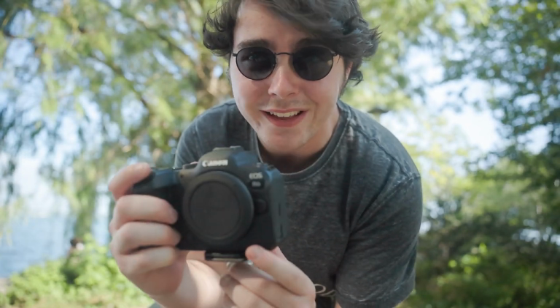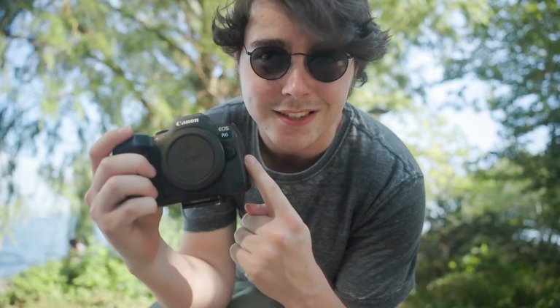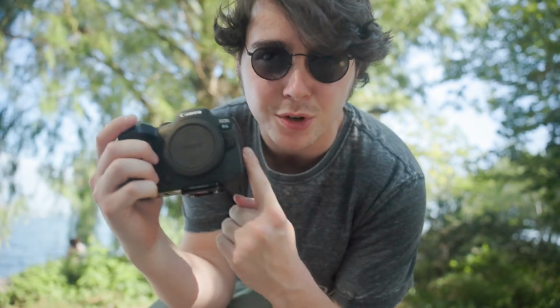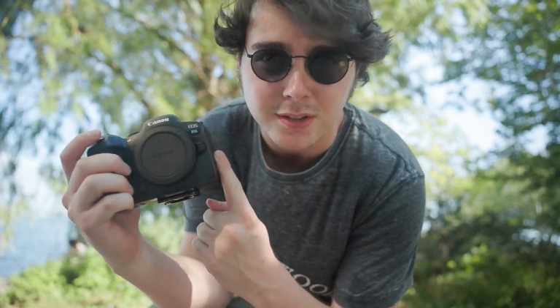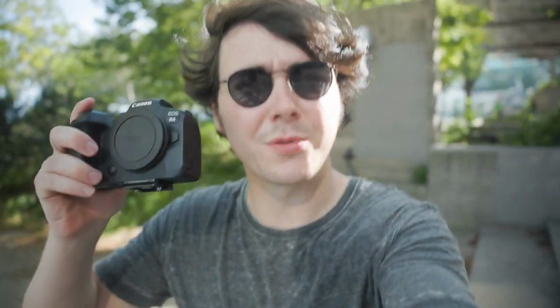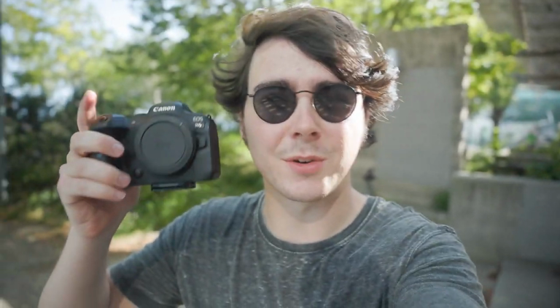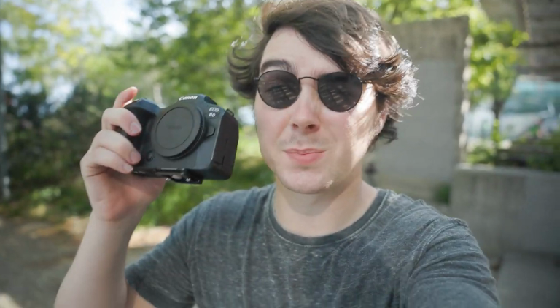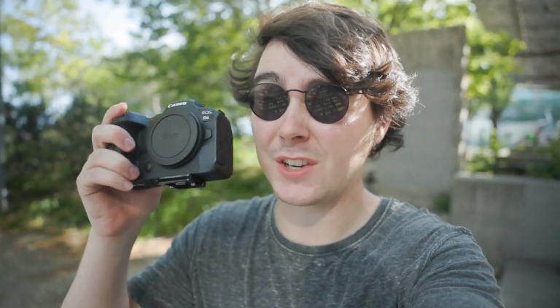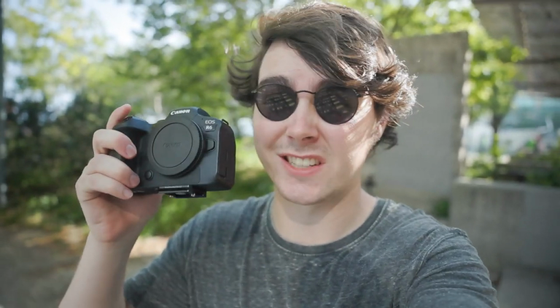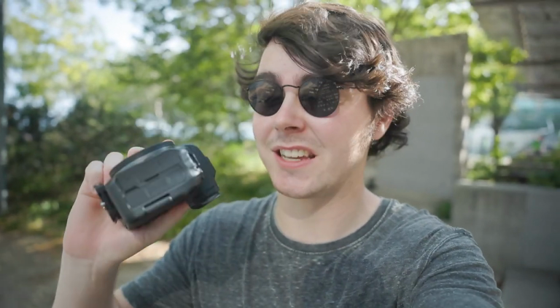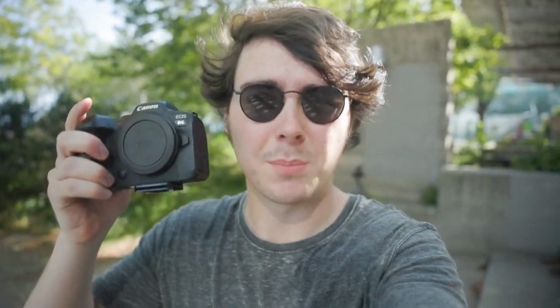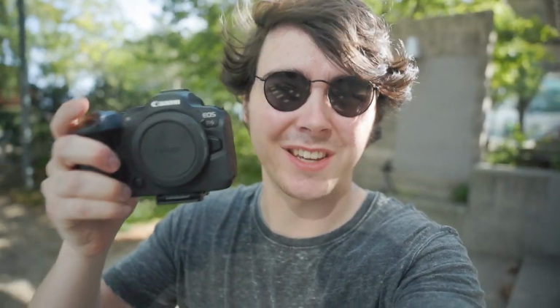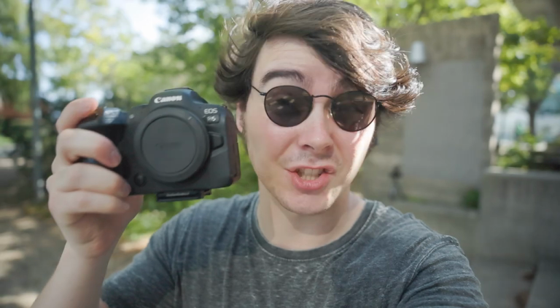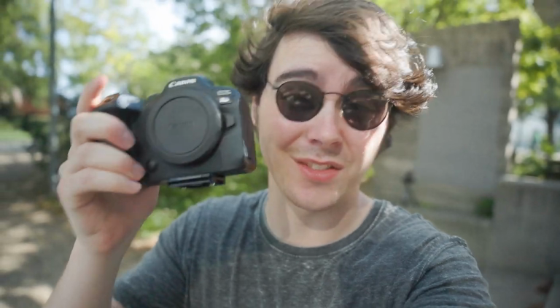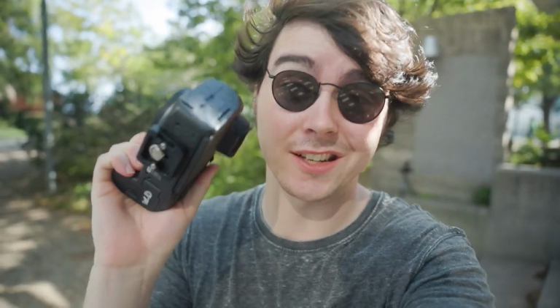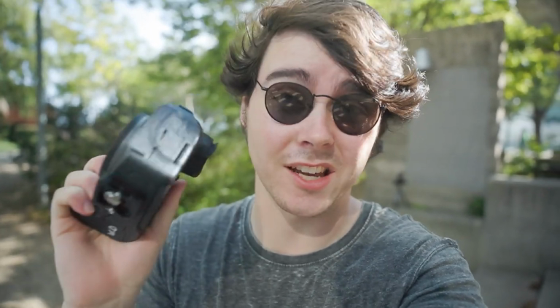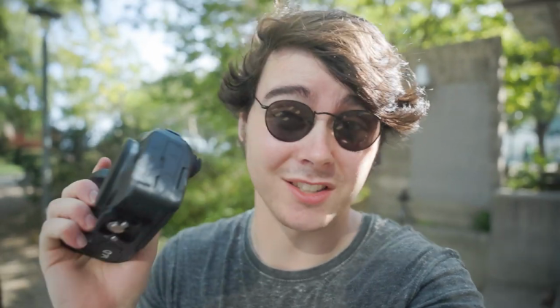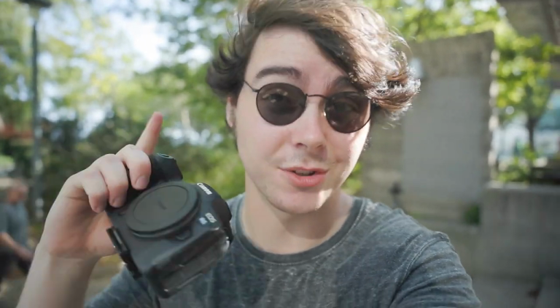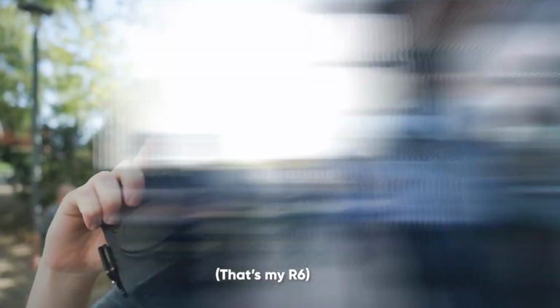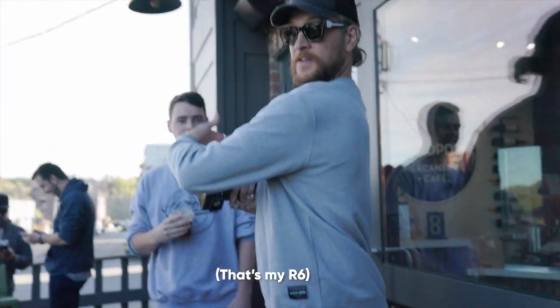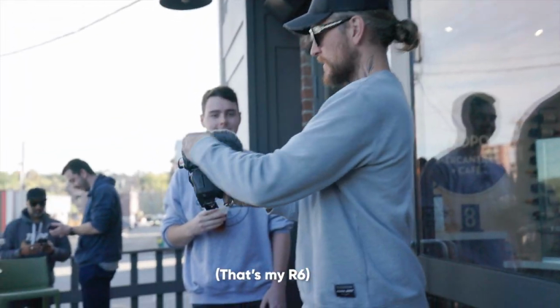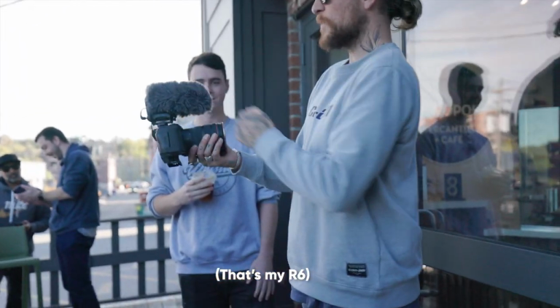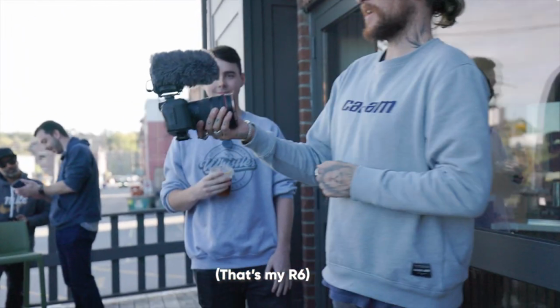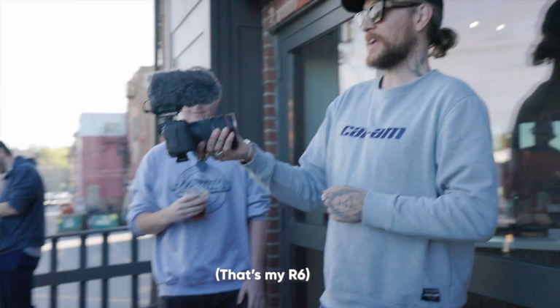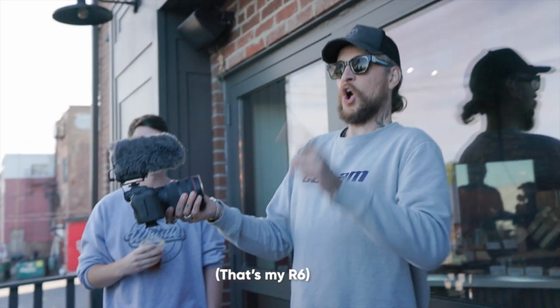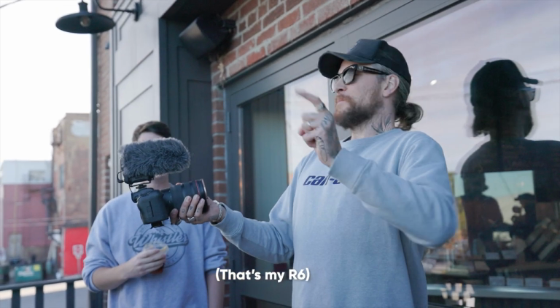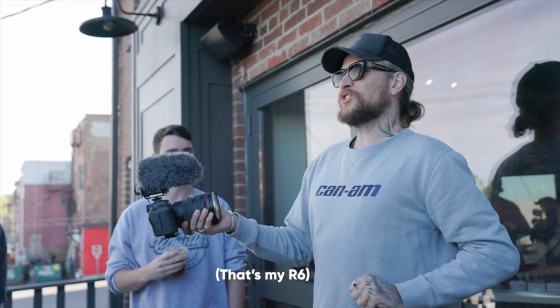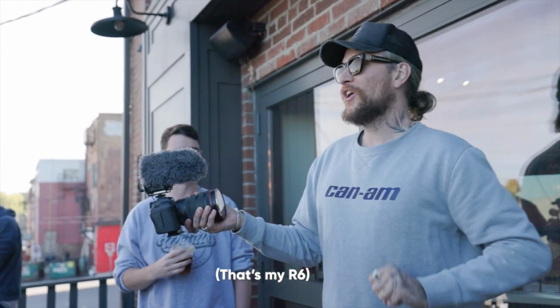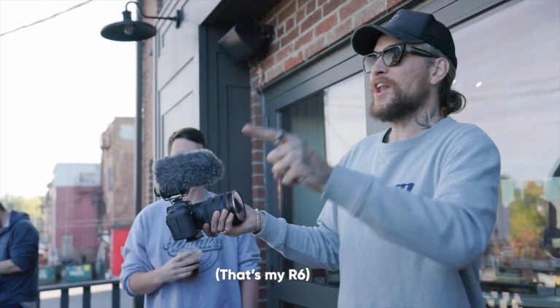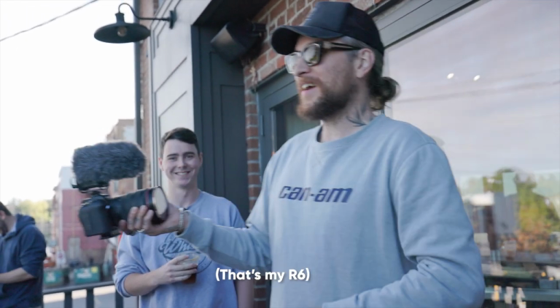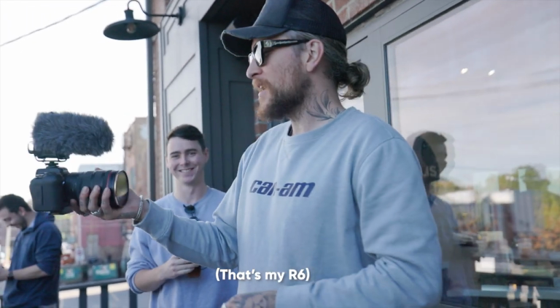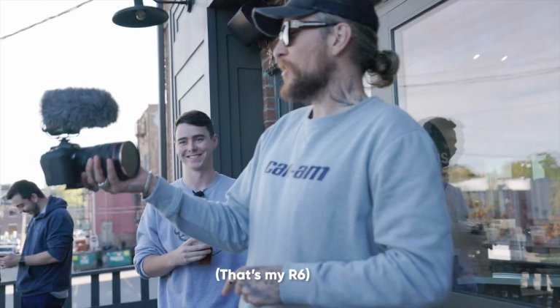Also, fun fact — with this specific R6, Peter McKinnon actually held this exact camera in his hand. Here's that clip: 'The second you put this on, everyone's like professional. What are you—'